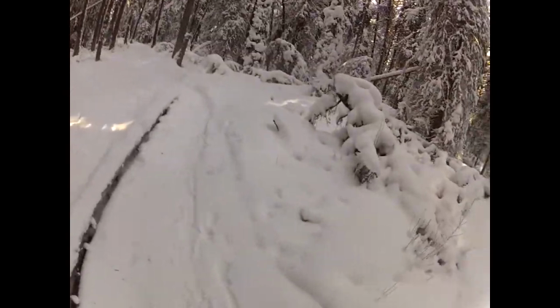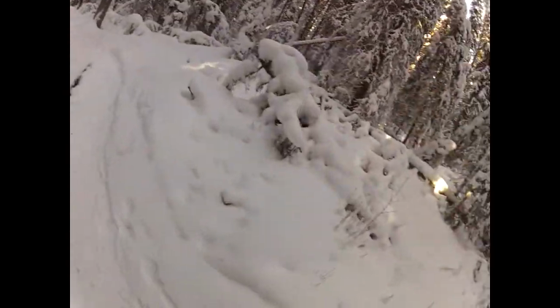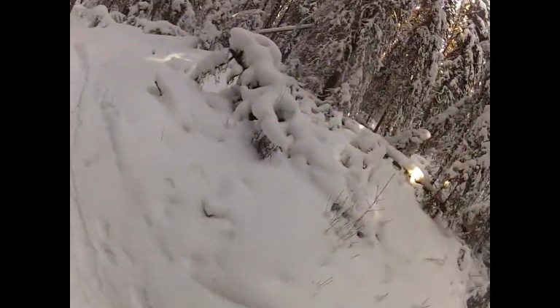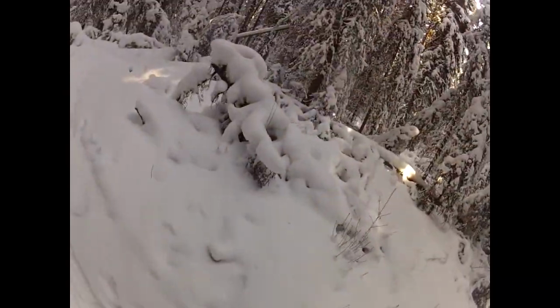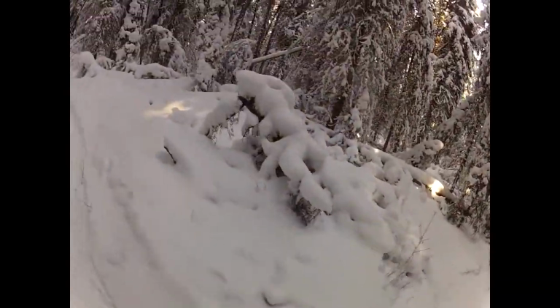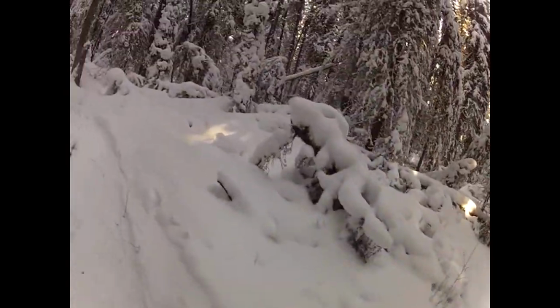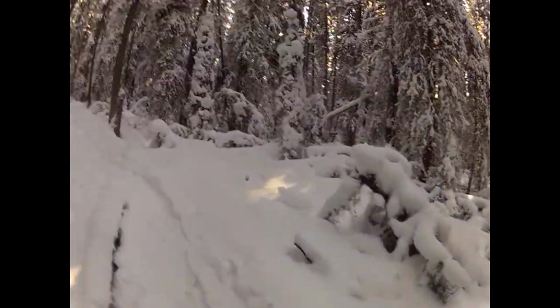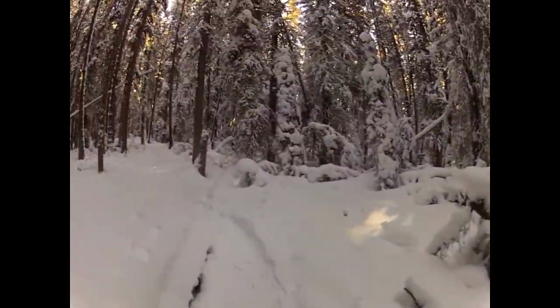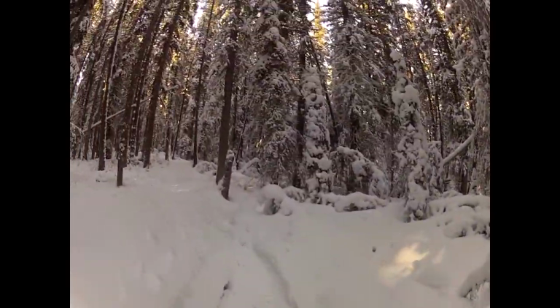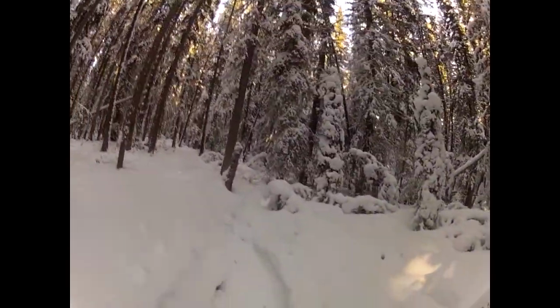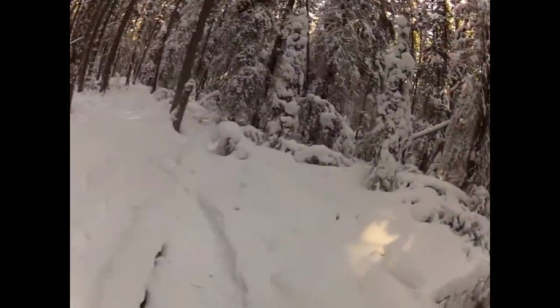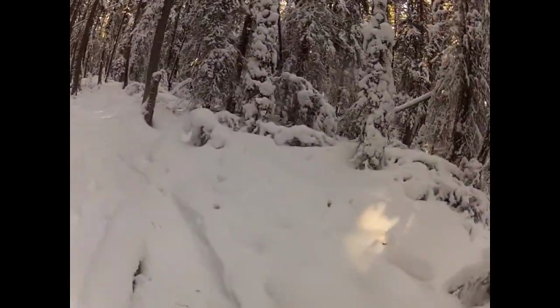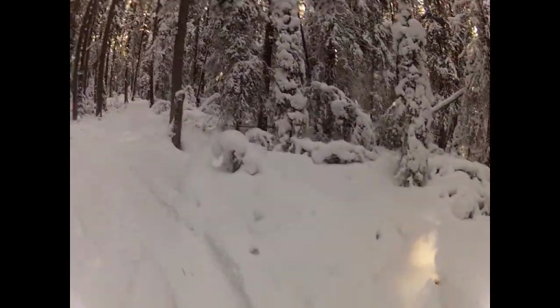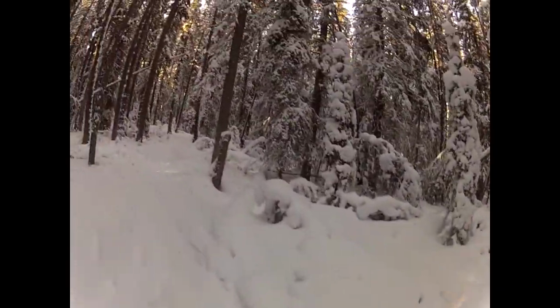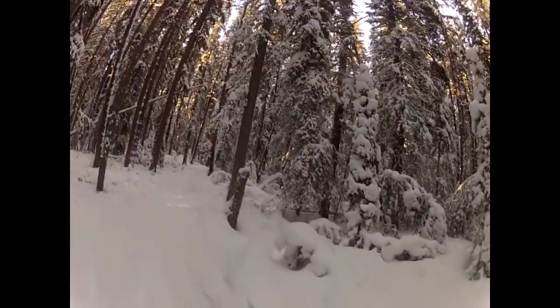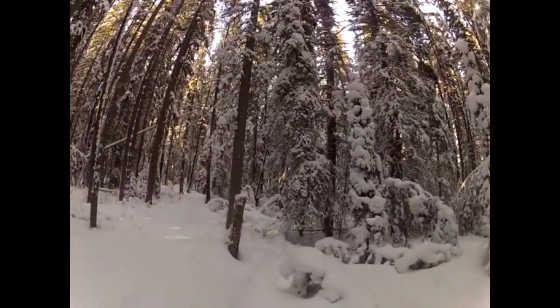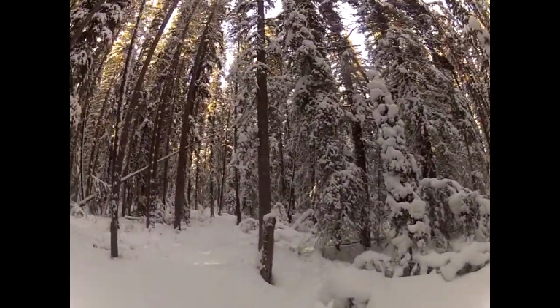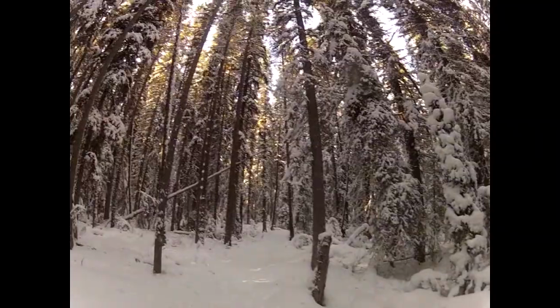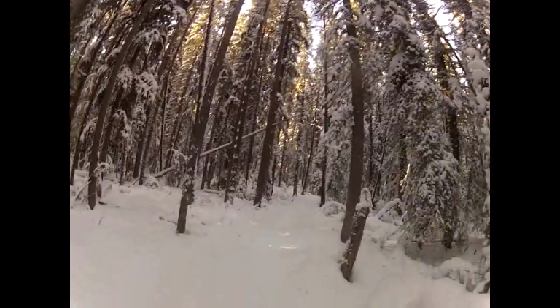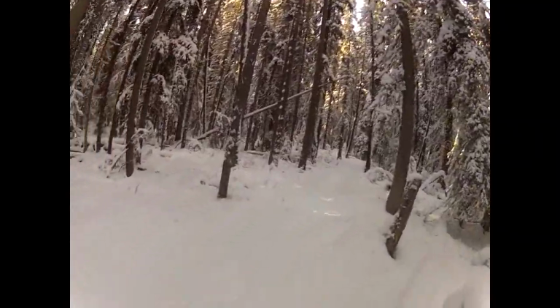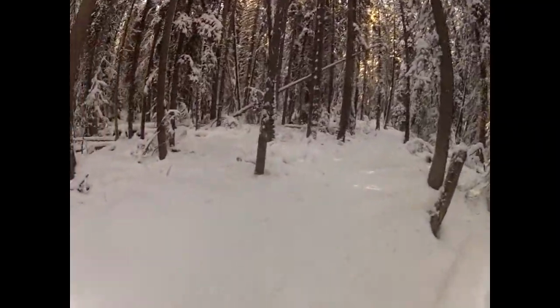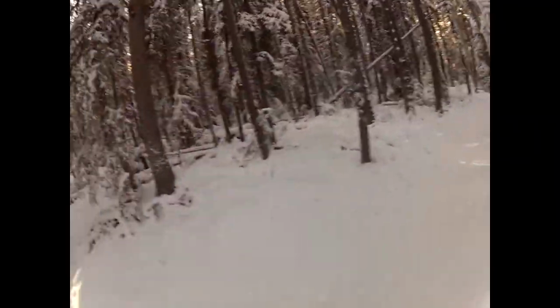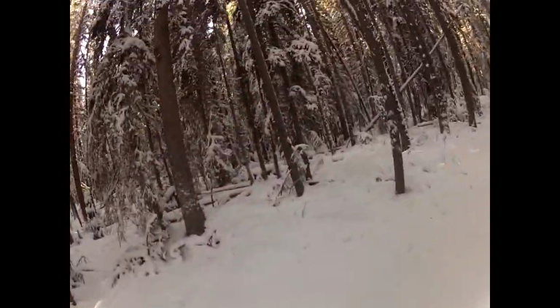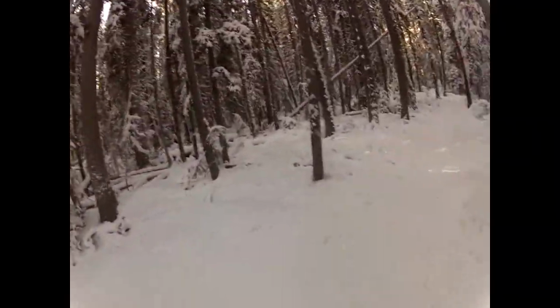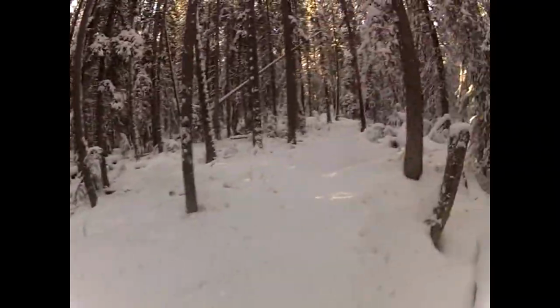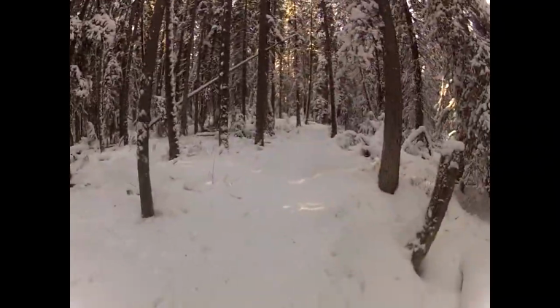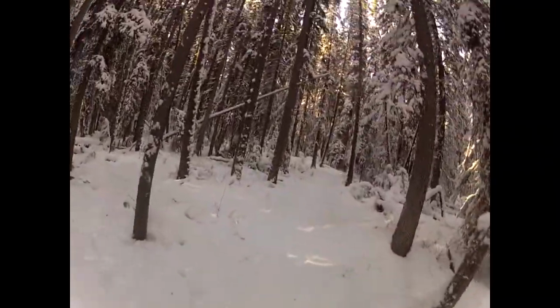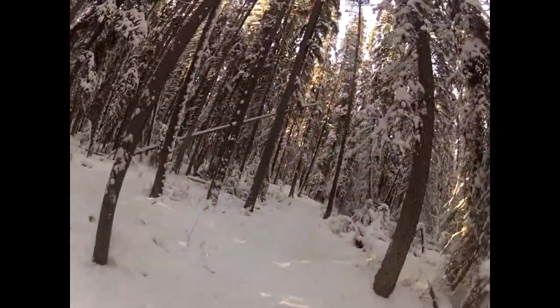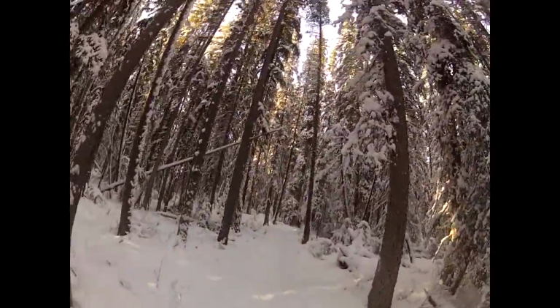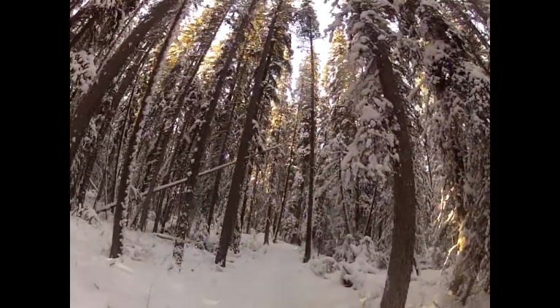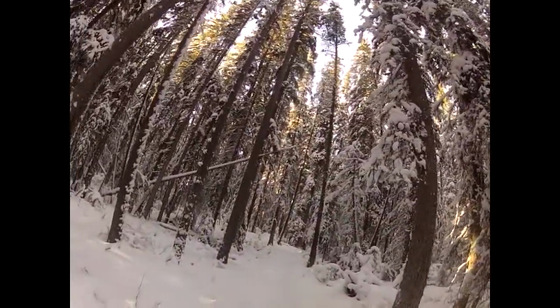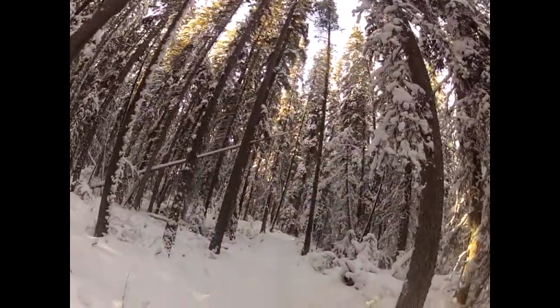What I'm approaching is Wolverine Creek, and I've never seen a wolverine in its natural habitat before, so I was kind of excited. On this day, I didn't run into anything, though.